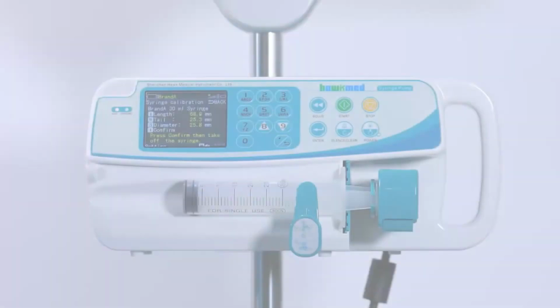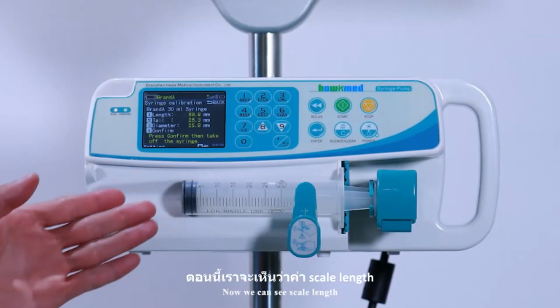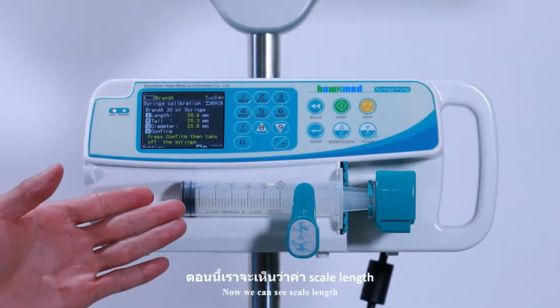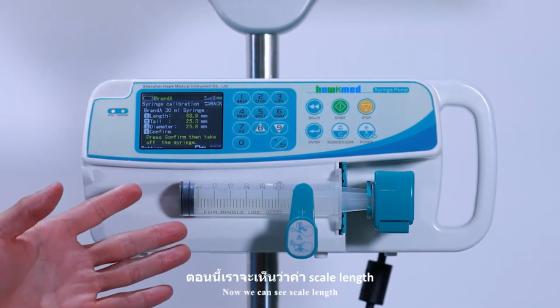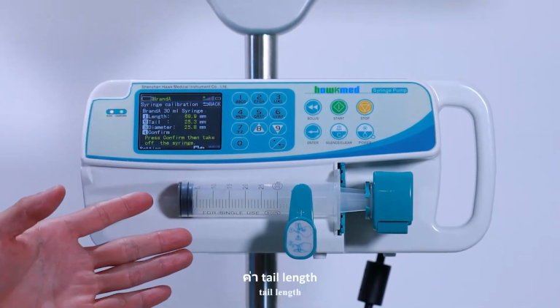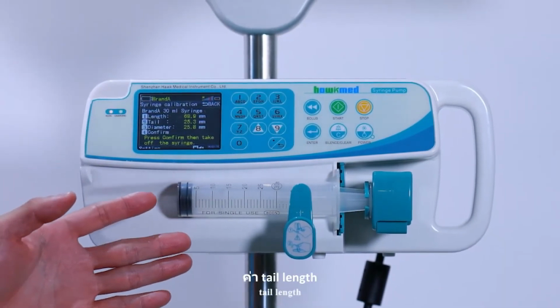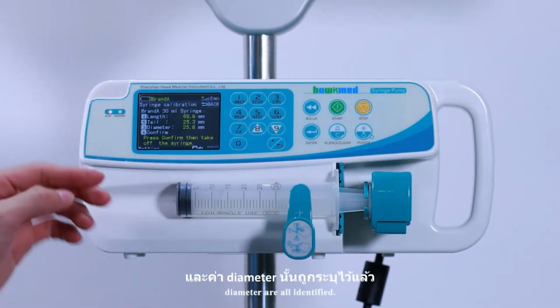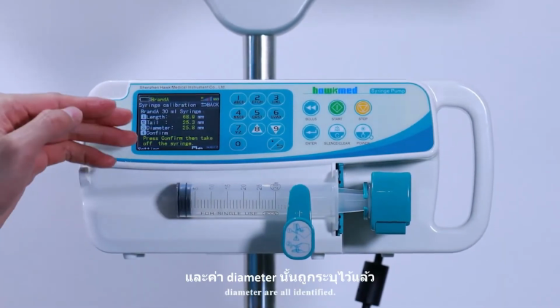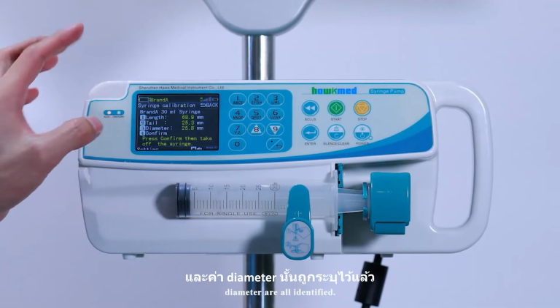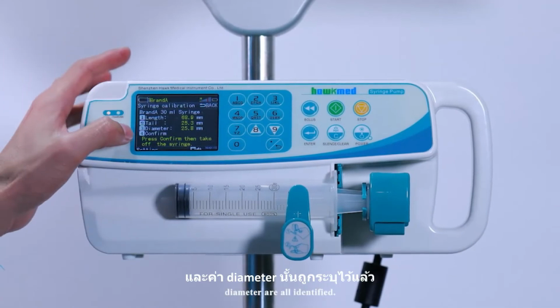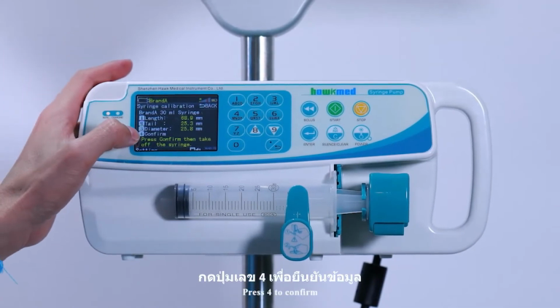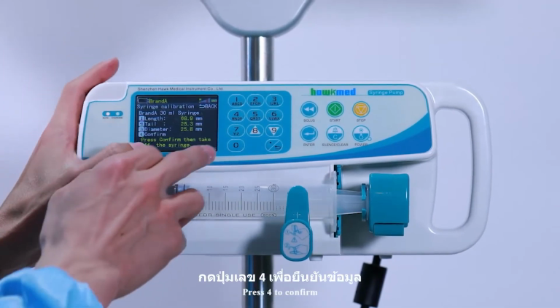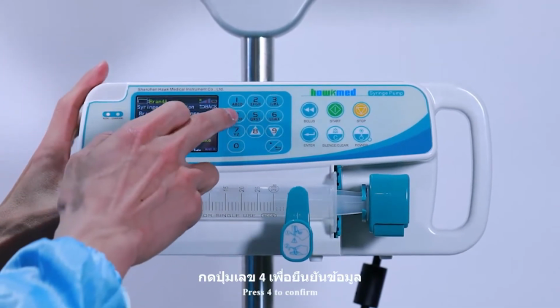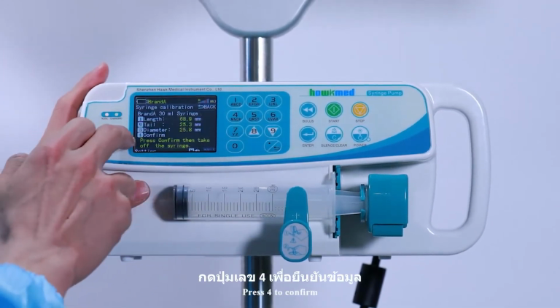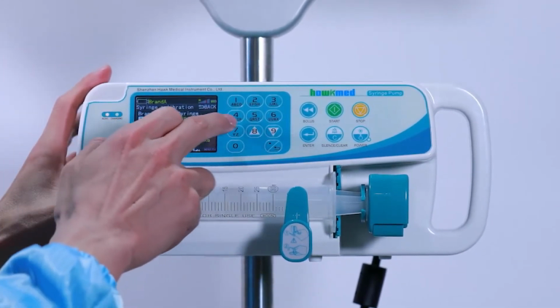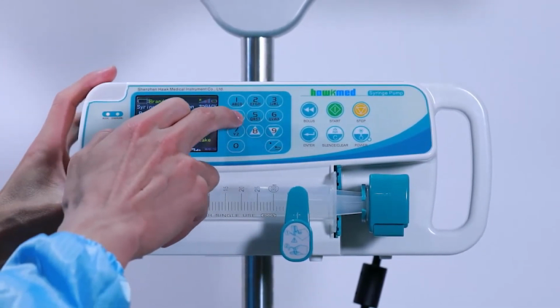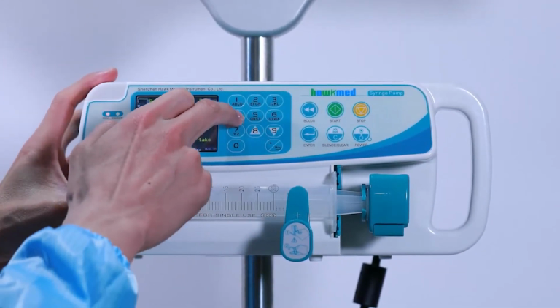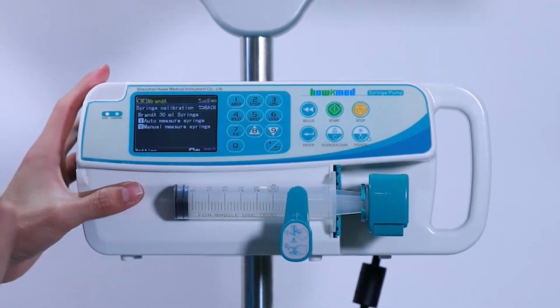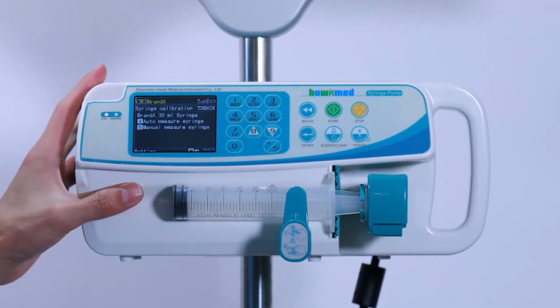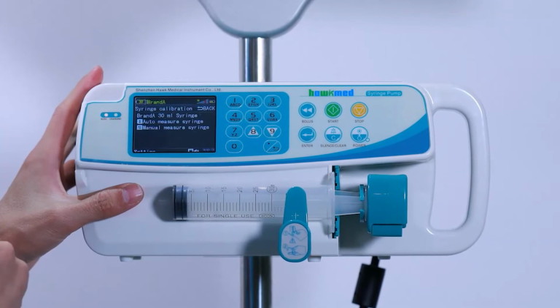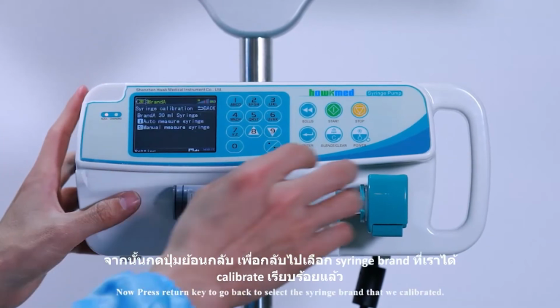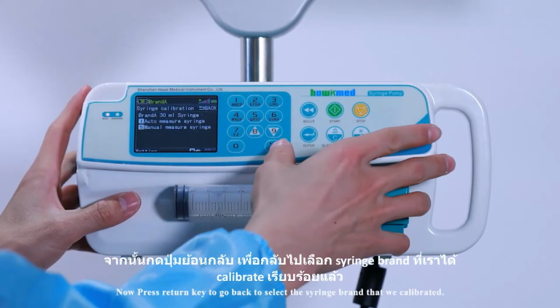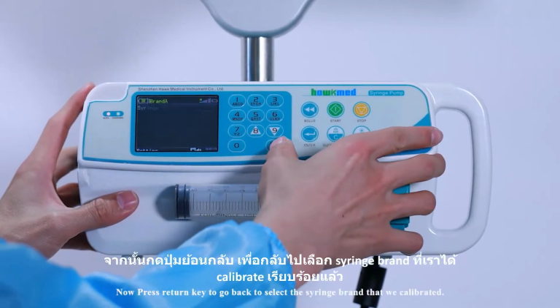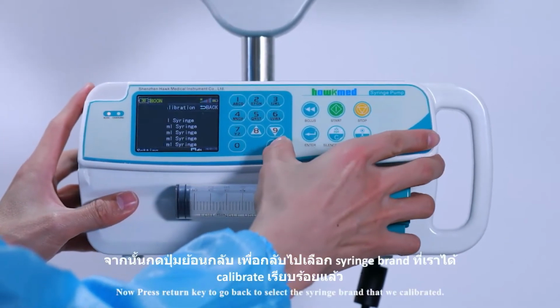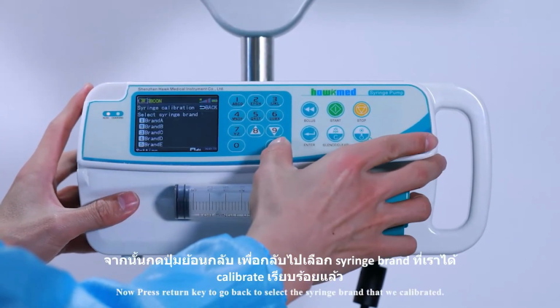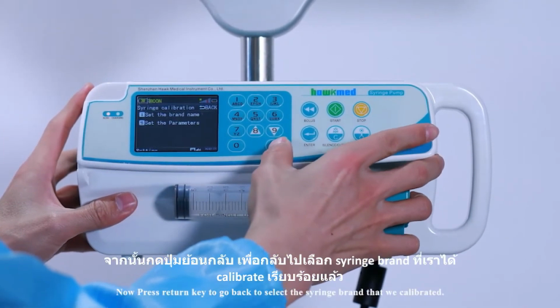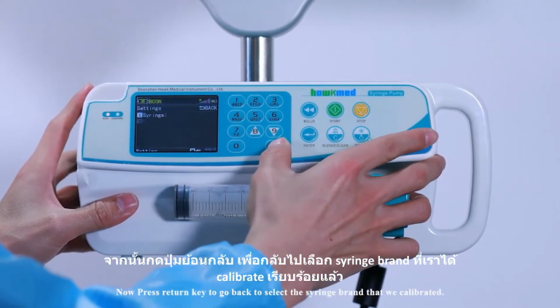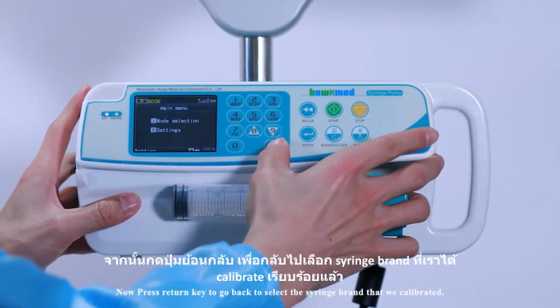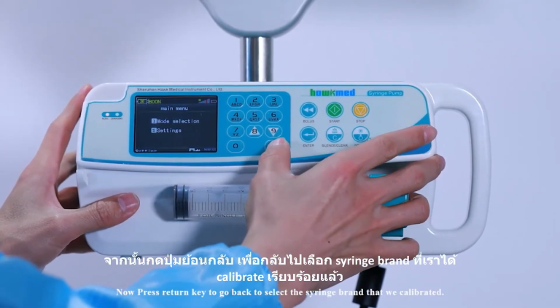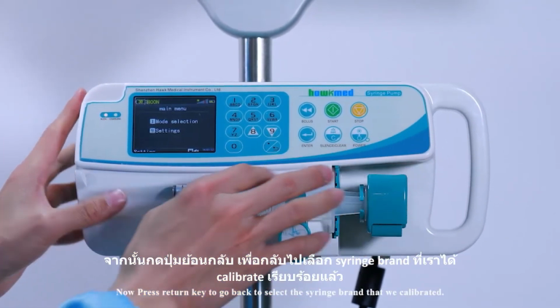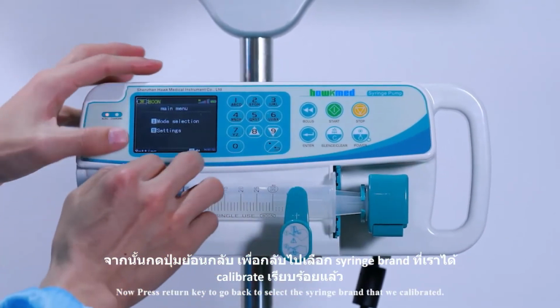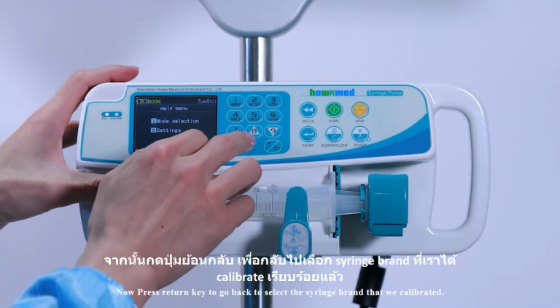Now the scale length, tail length, and diameter are all identified. Press 4 to confirm. Then press the return key to go back and select the syringe brand that was just calibrated.